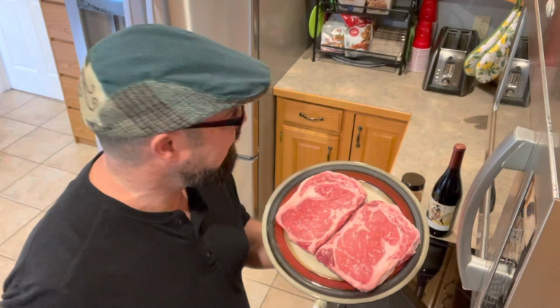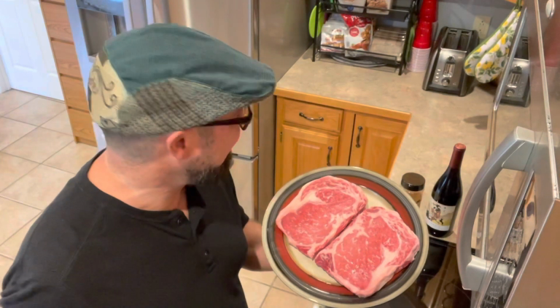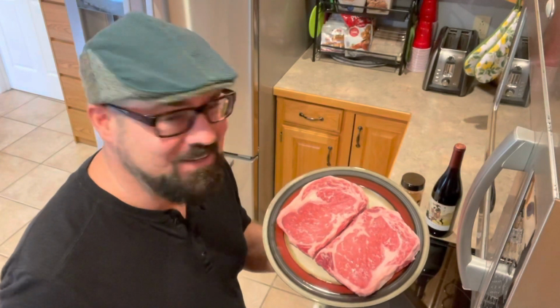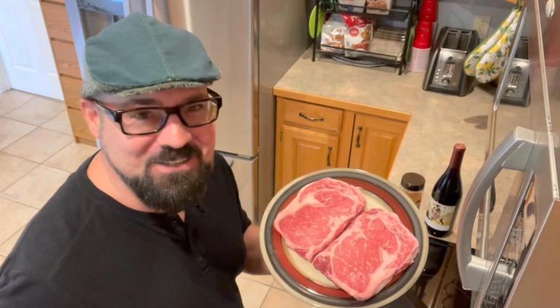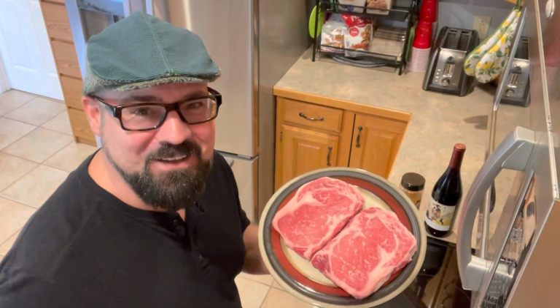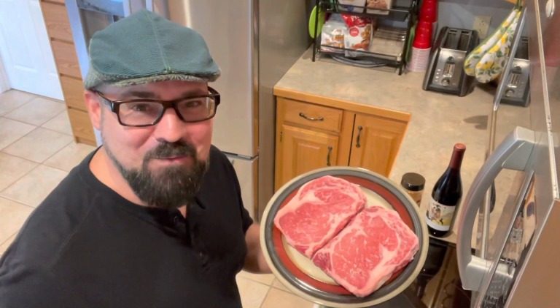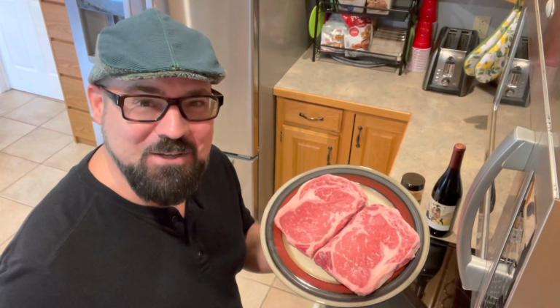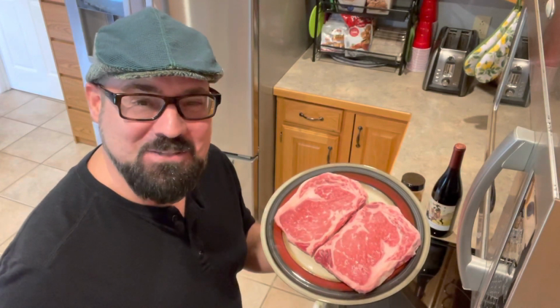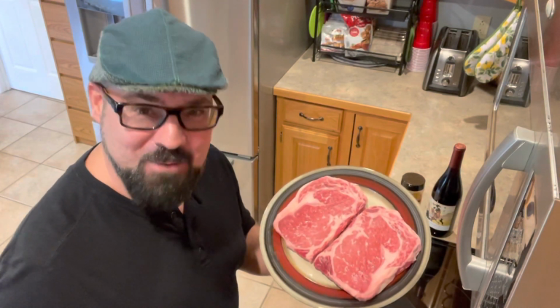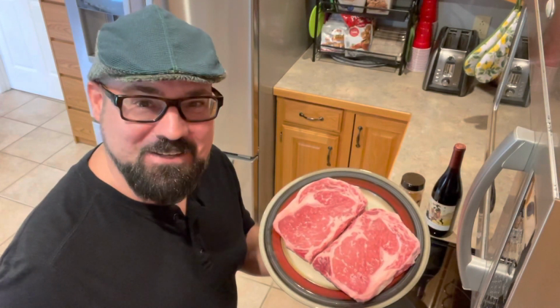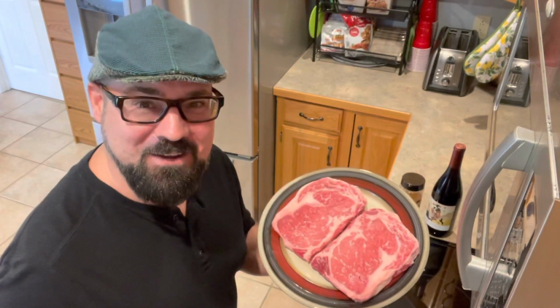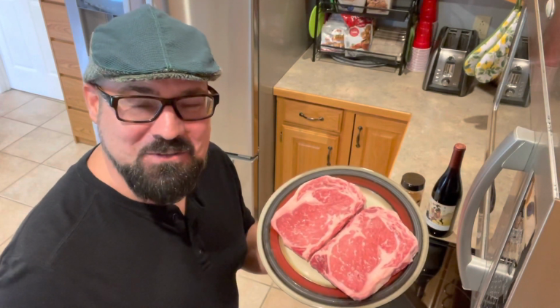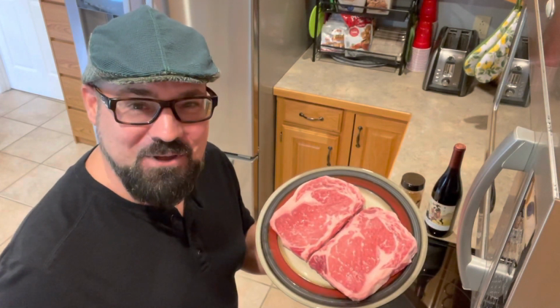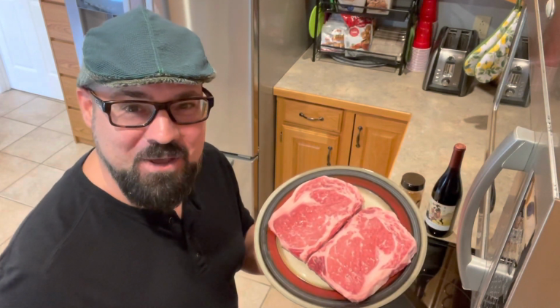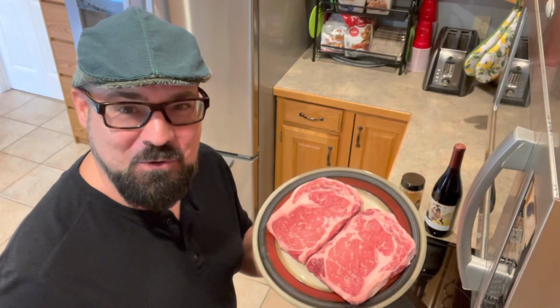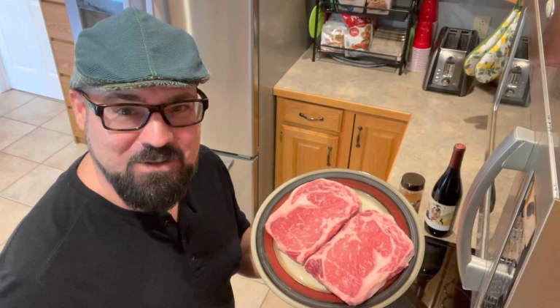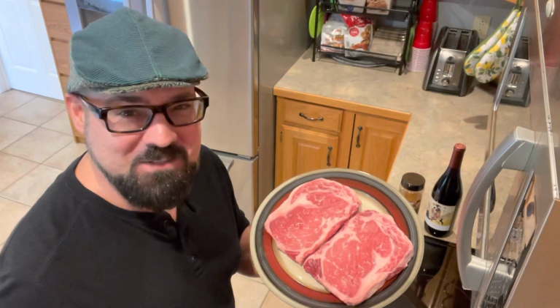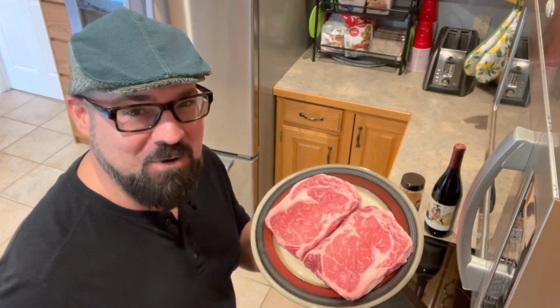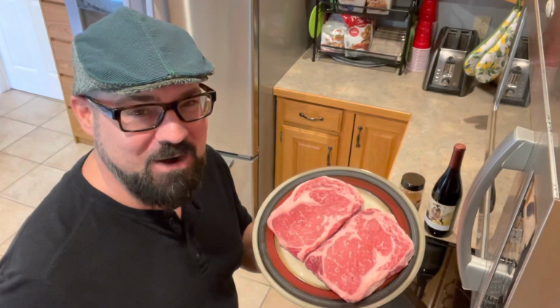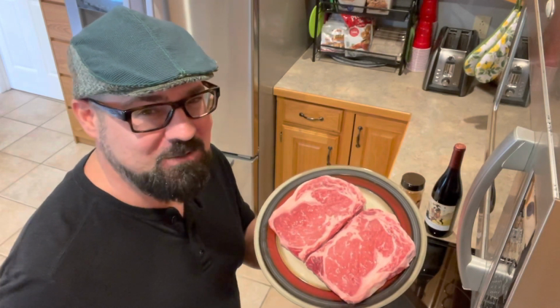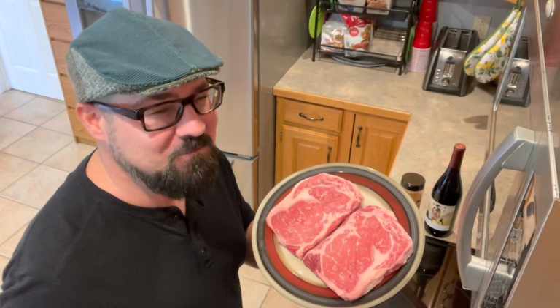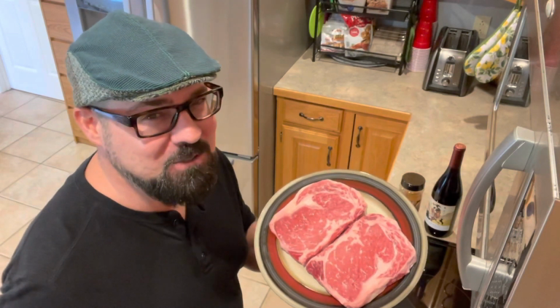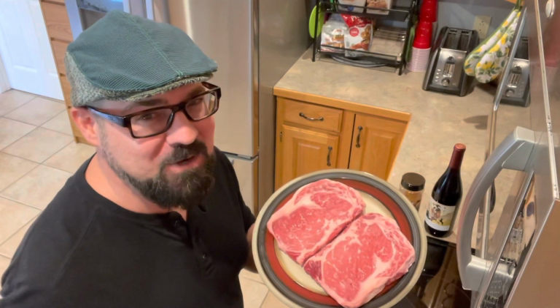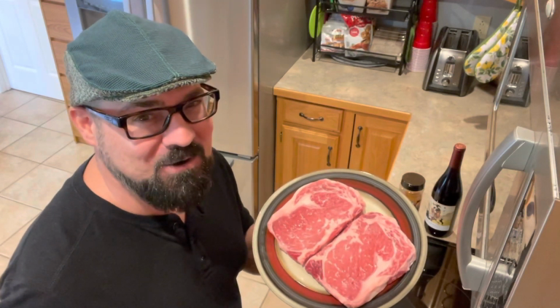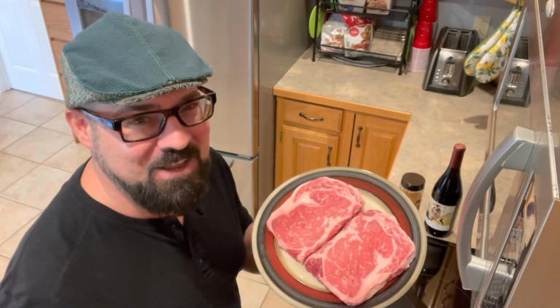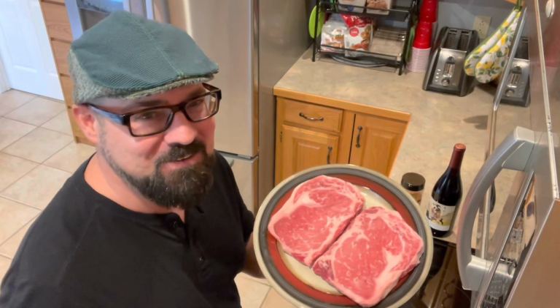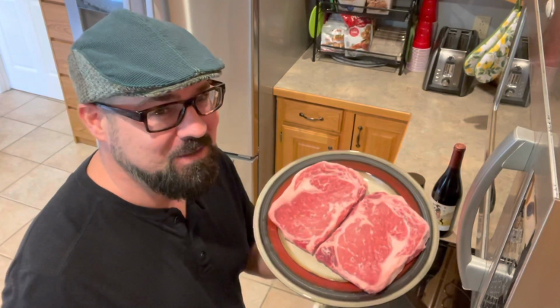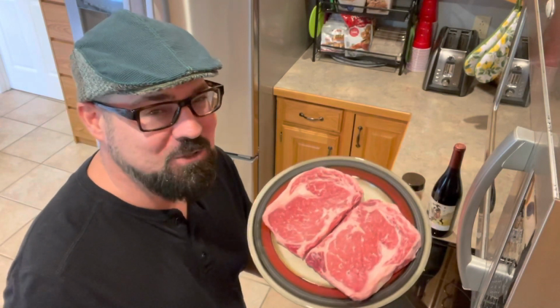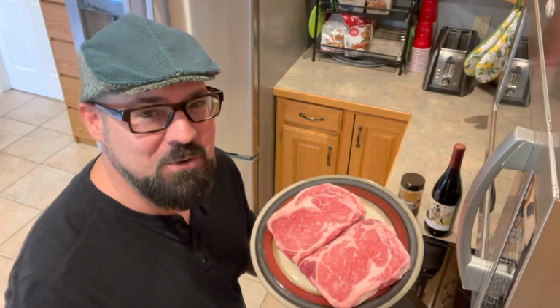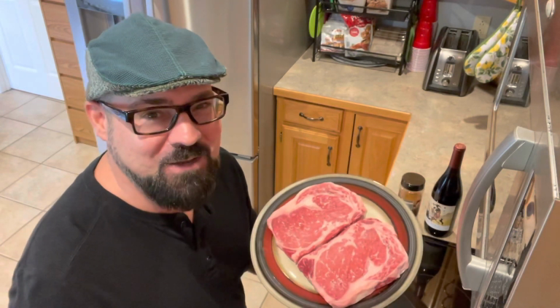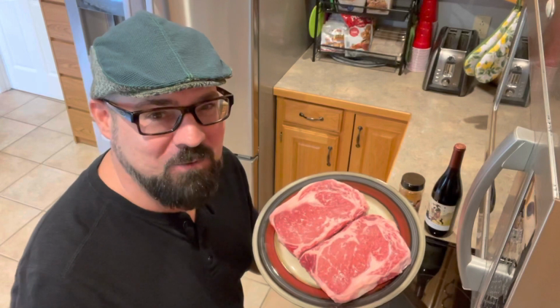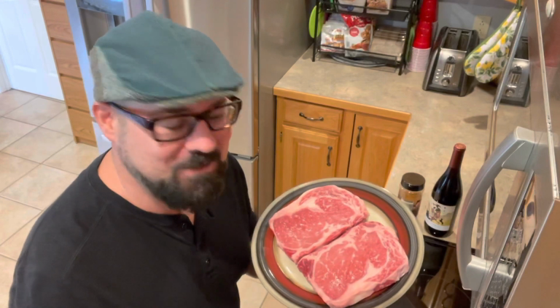Welcome back to my kitchen. I'm going to be cooking some ribeyes today, so I thought I'd go ahead and record it. It's going to be a part of our good food, good drink part of the channel, and I'm going to show you how I cook ribeyes.